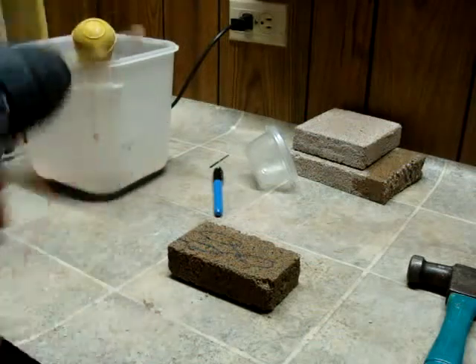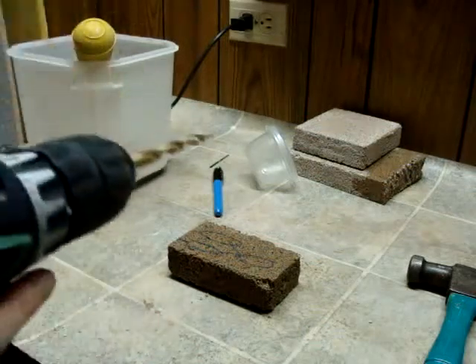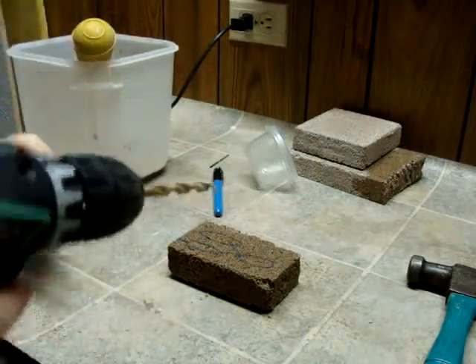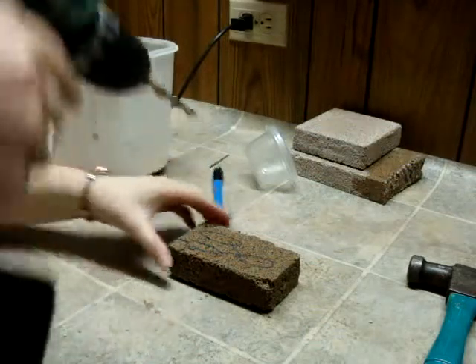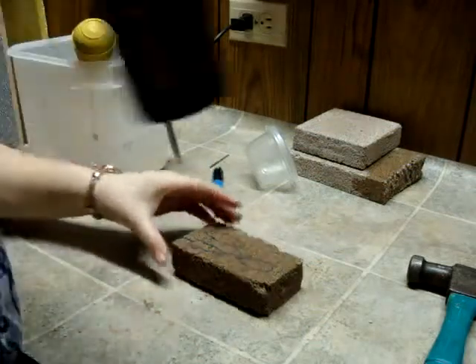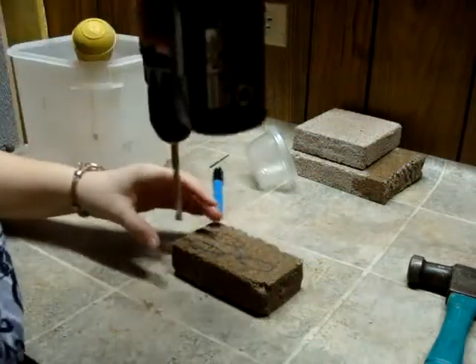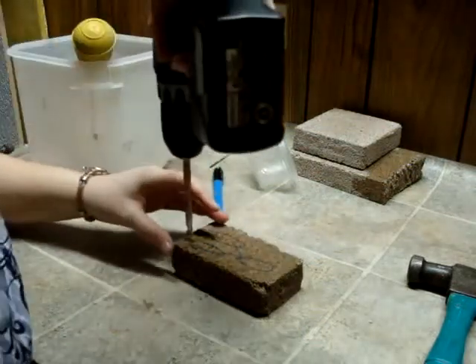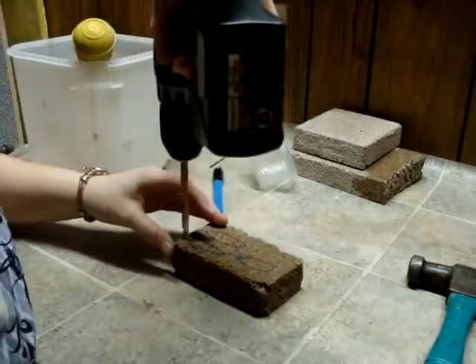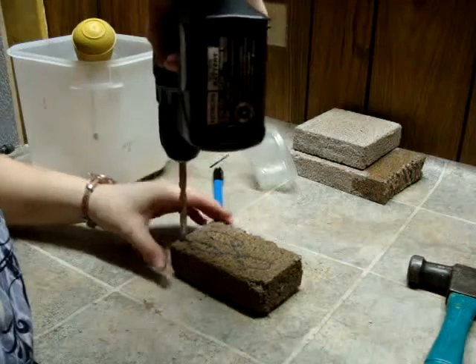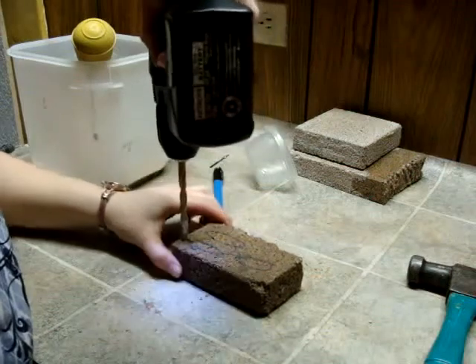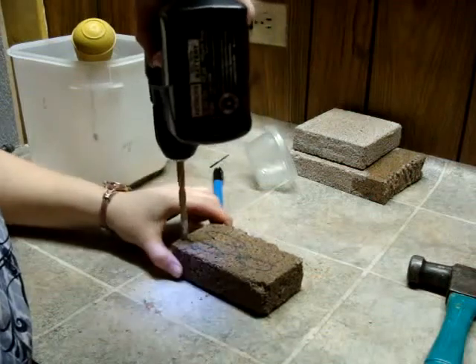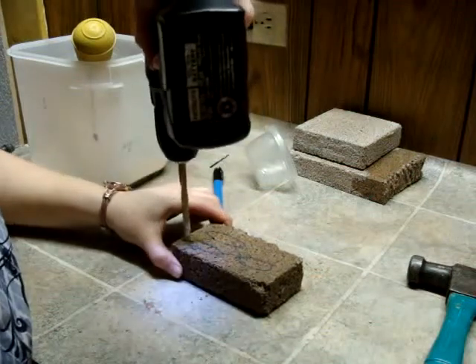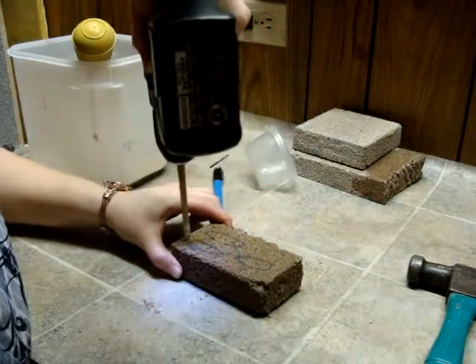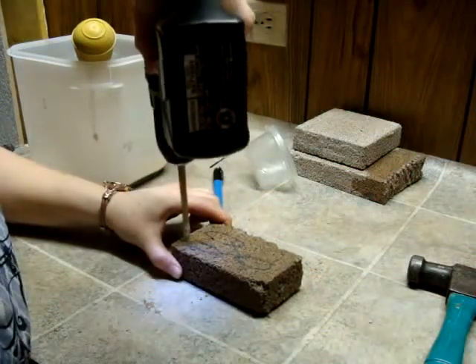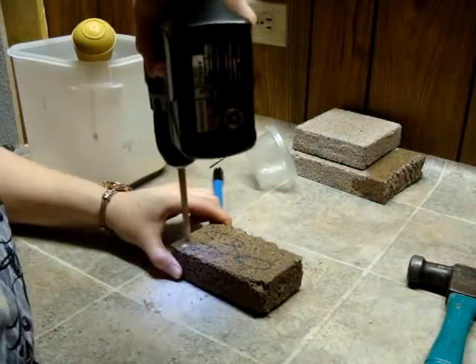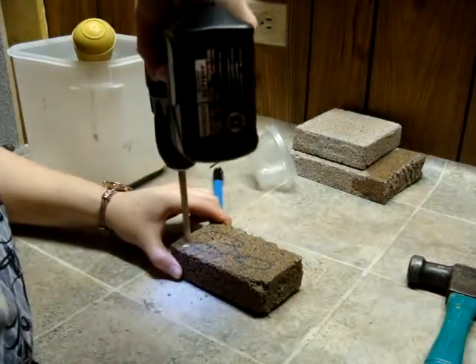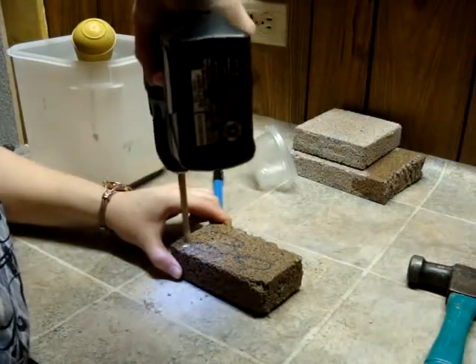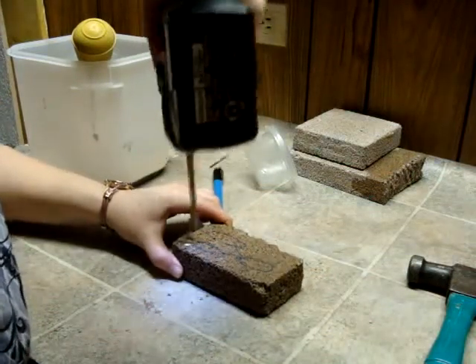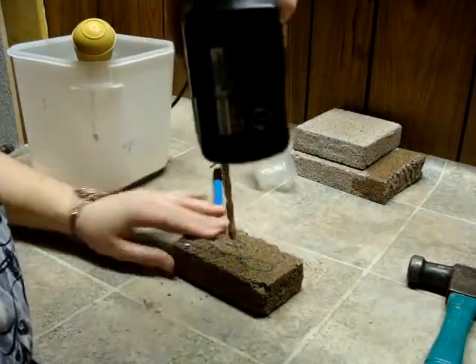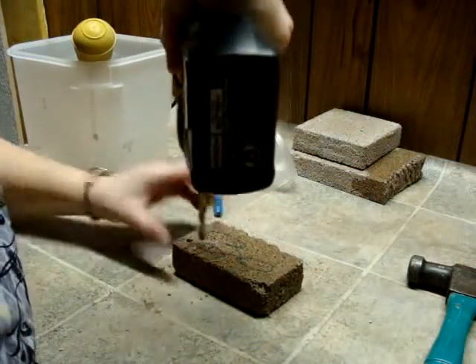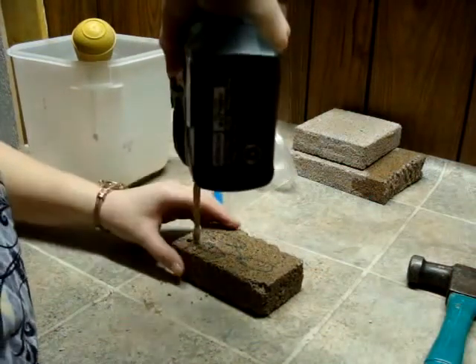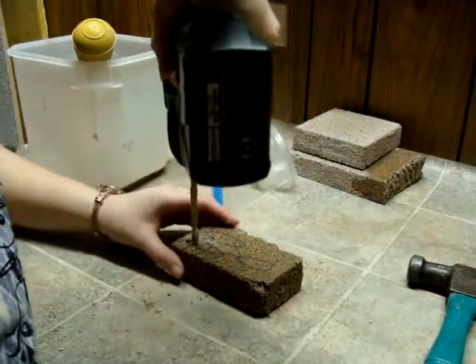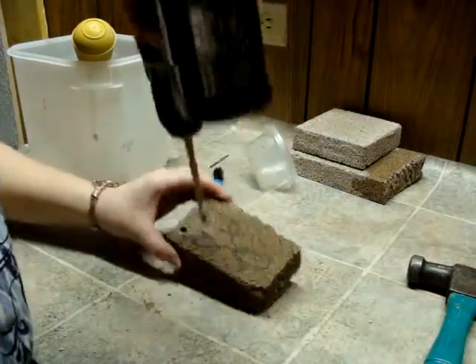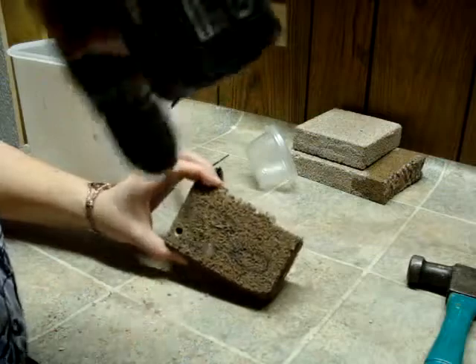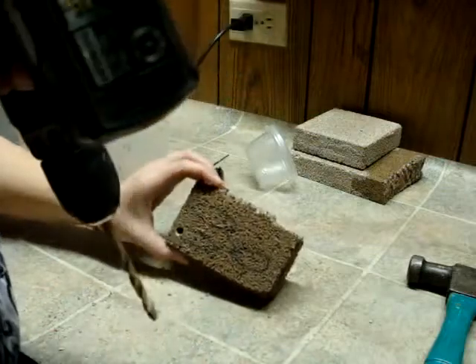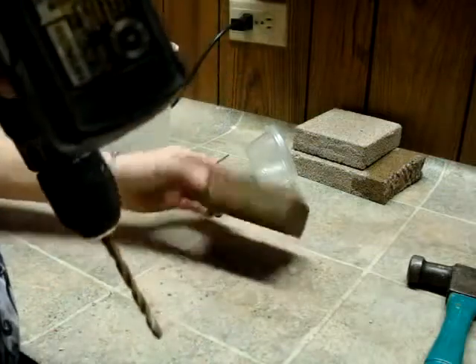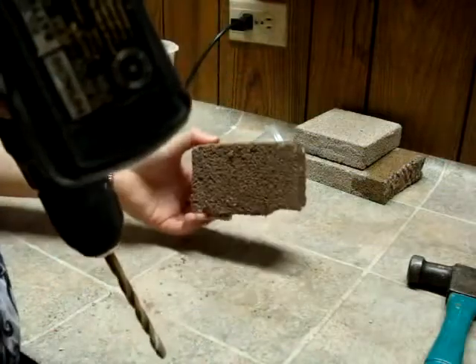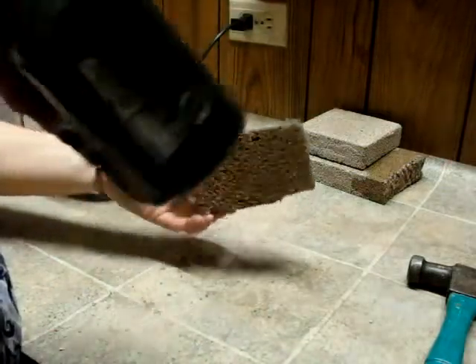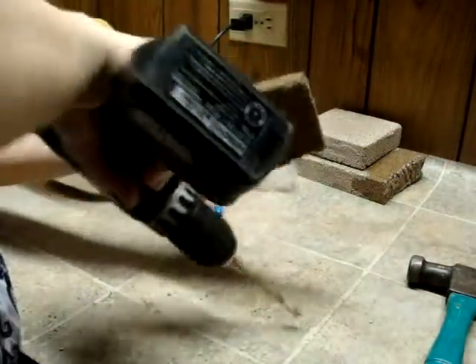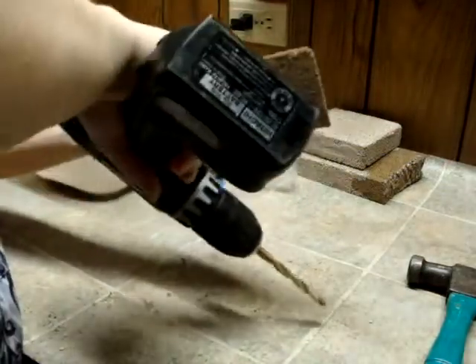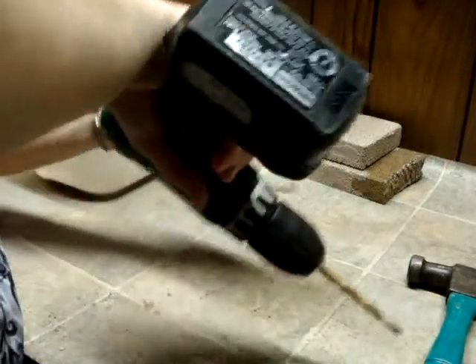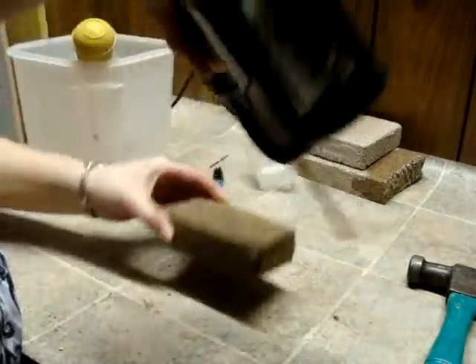This is a bit of a cheating method to help start your drilling off. Don't drill all the way through — just as deep as you want your tunnels to be.